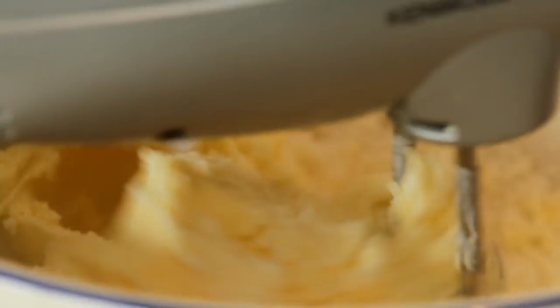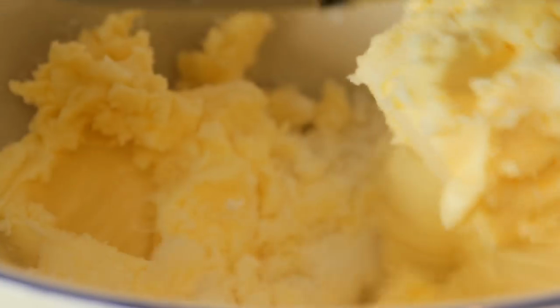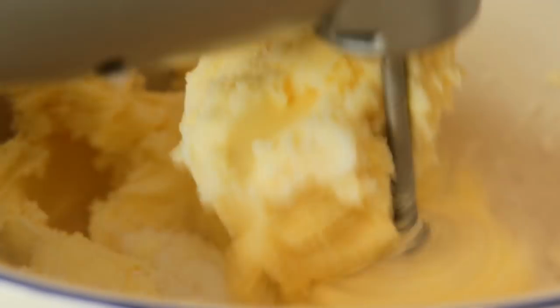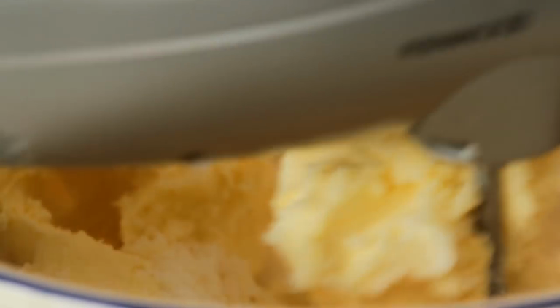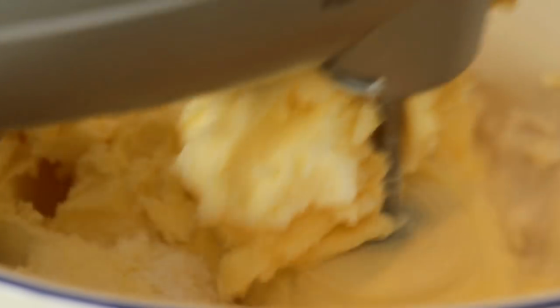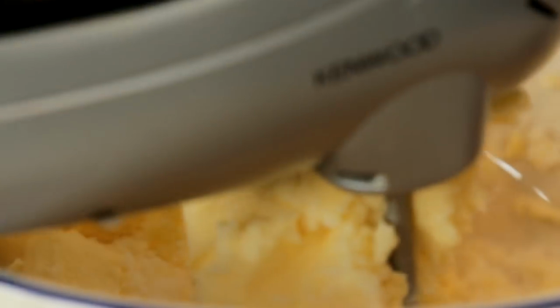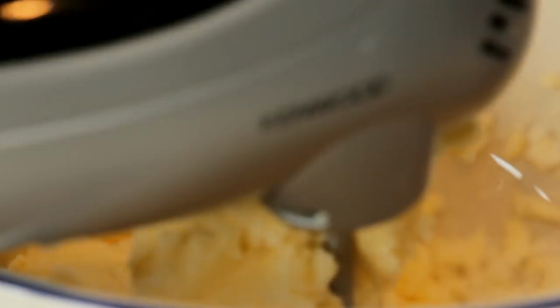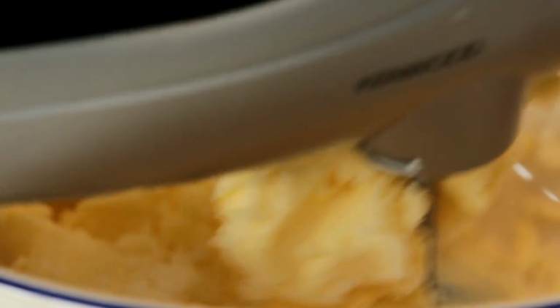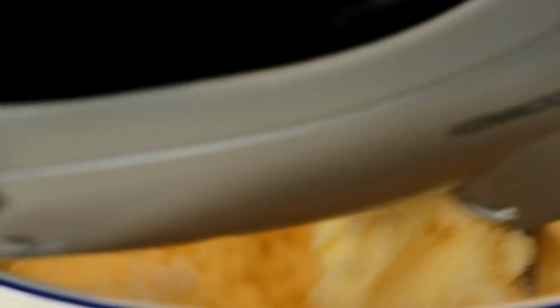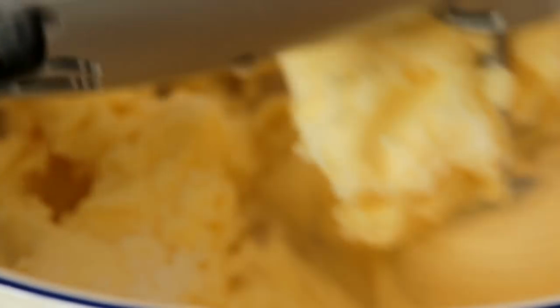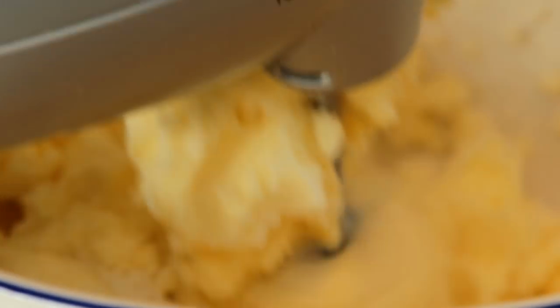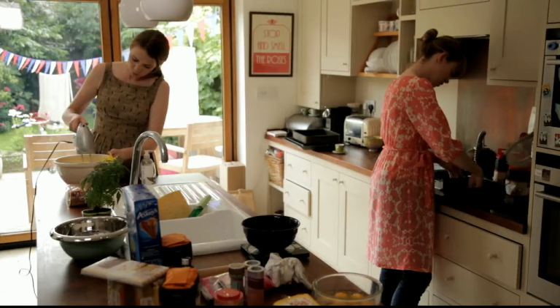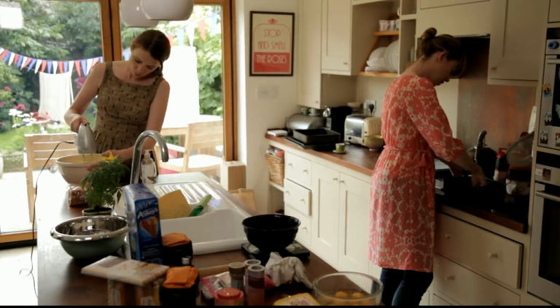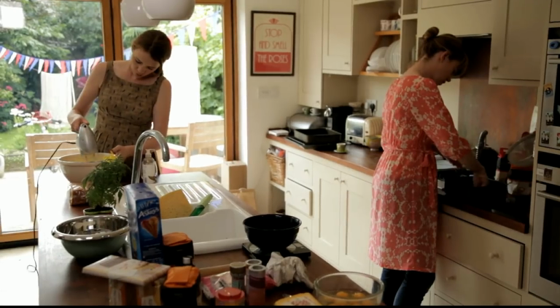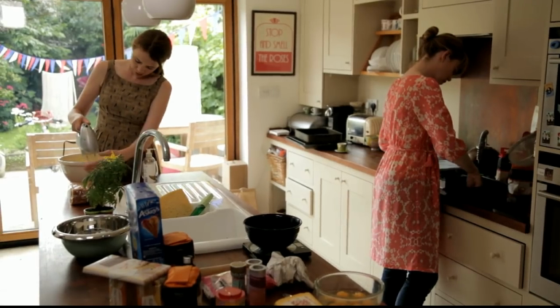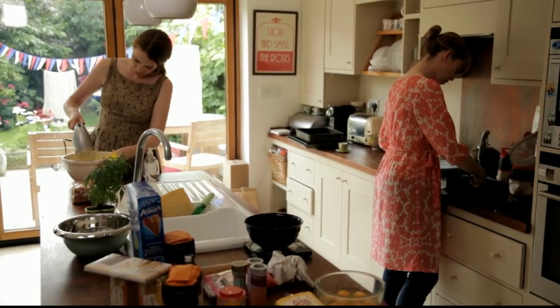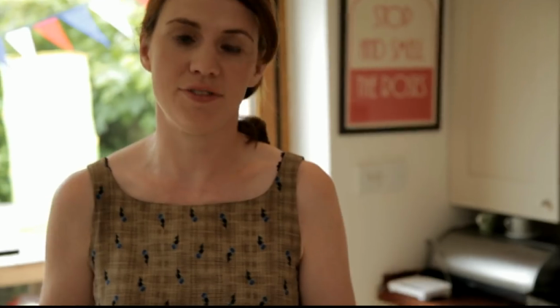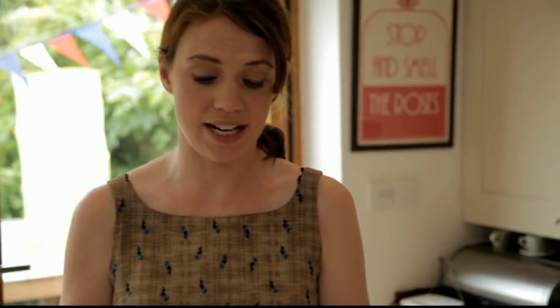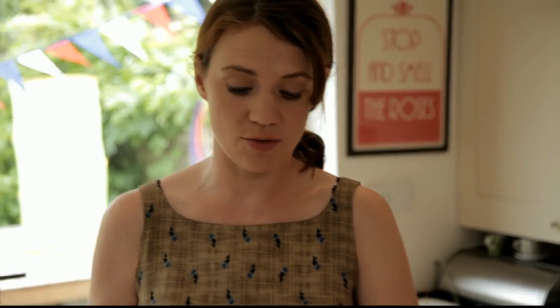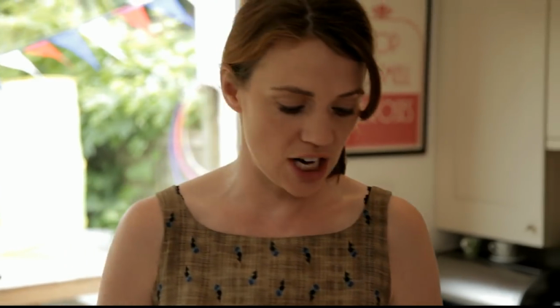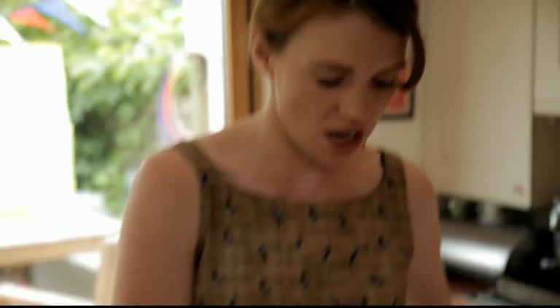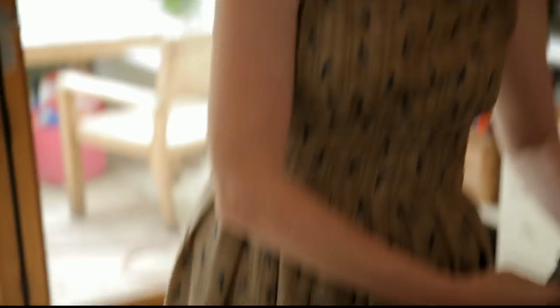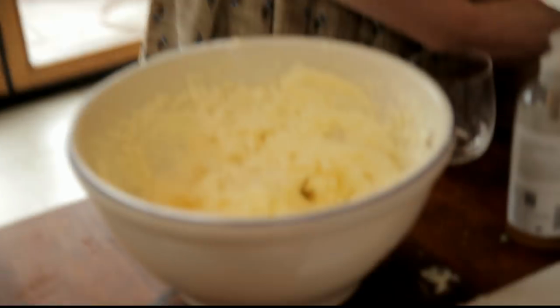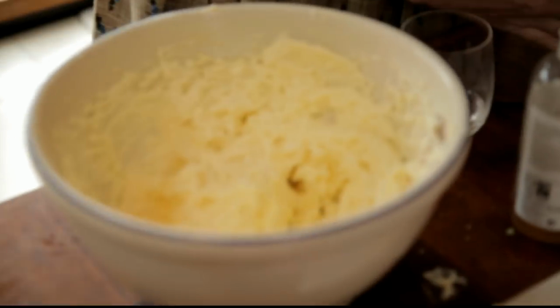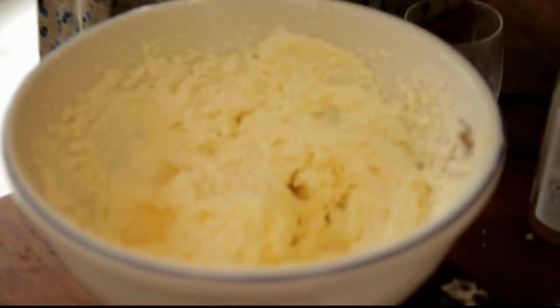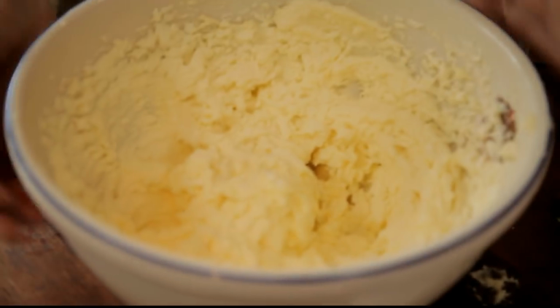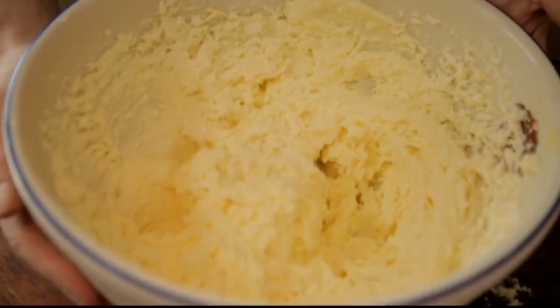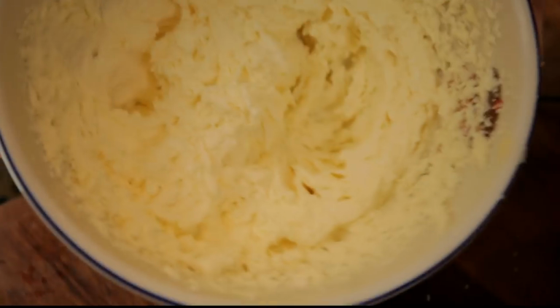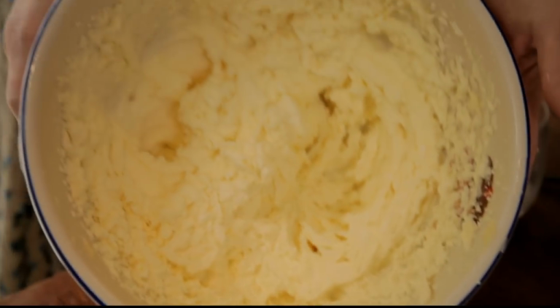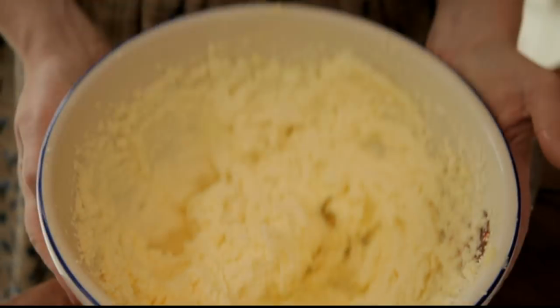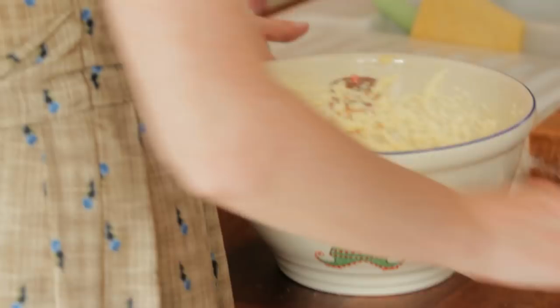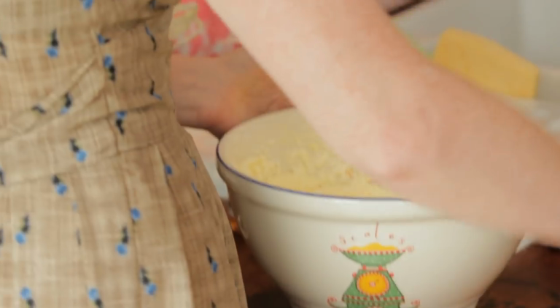The idea is for this to be green and fluffy and very light. You can see now that it's really changed colour — it's gone from being quite yellowy to much, much paler. That's kind of how you know it's done.